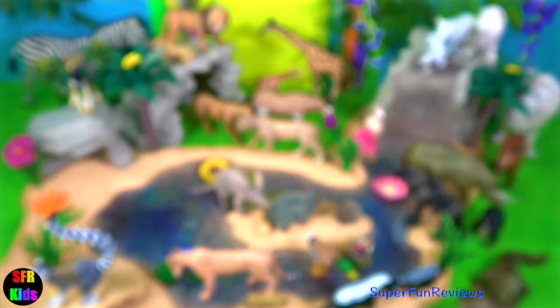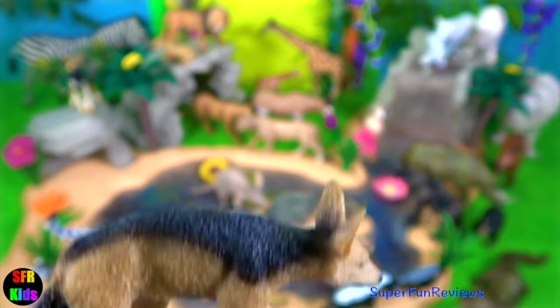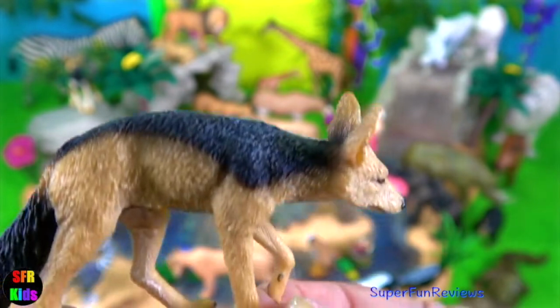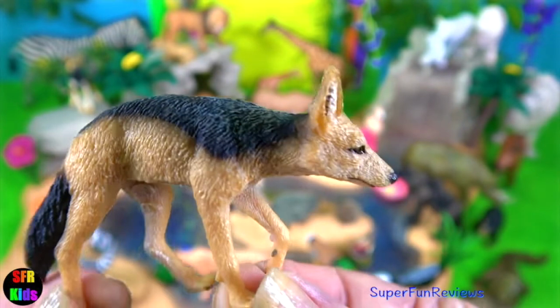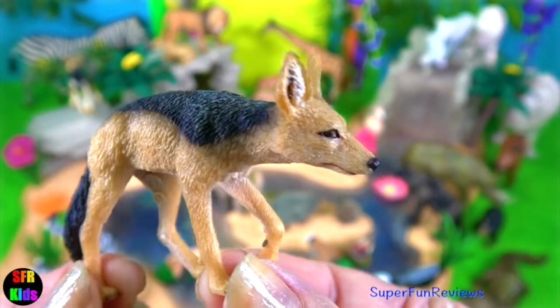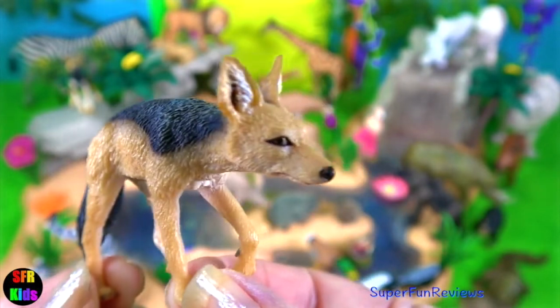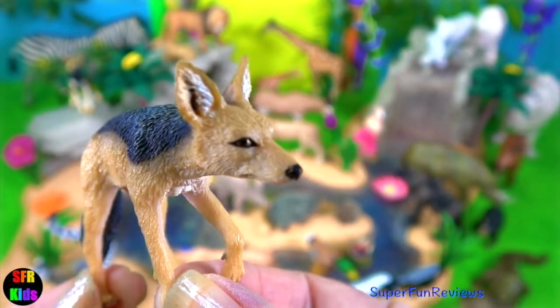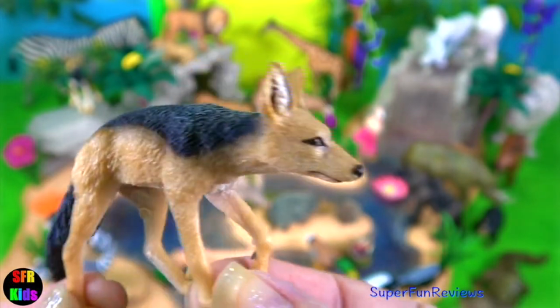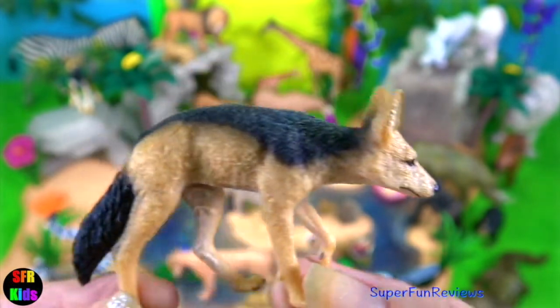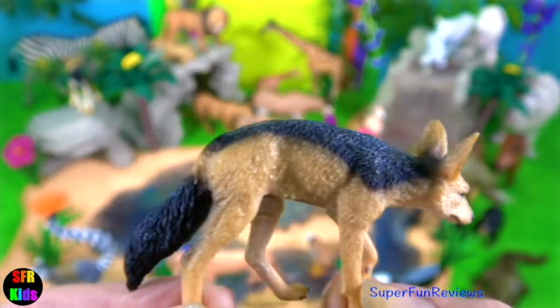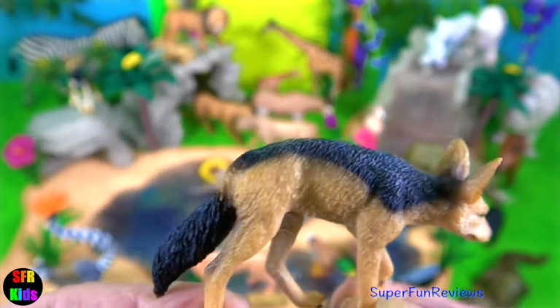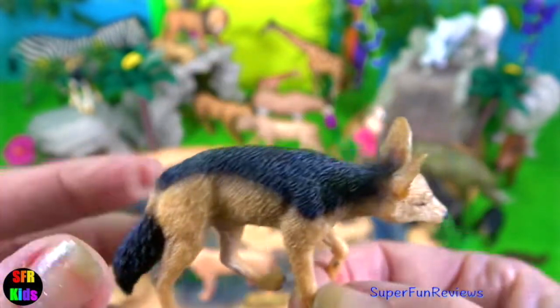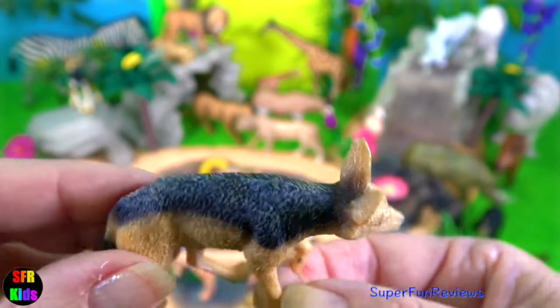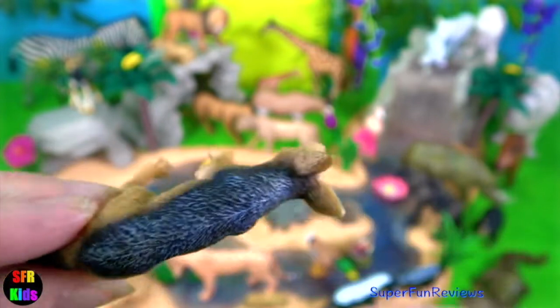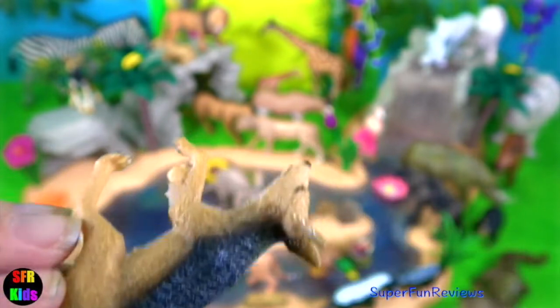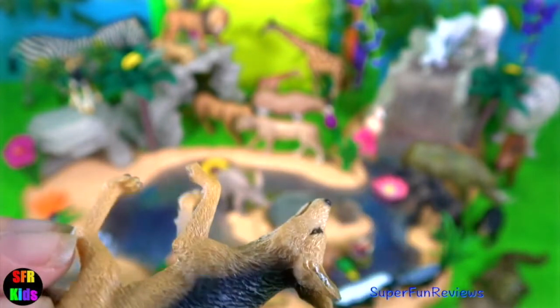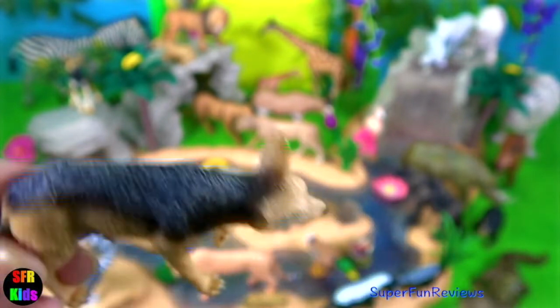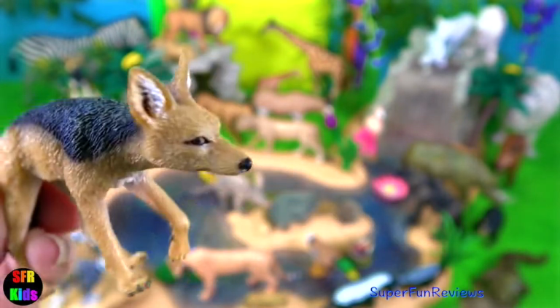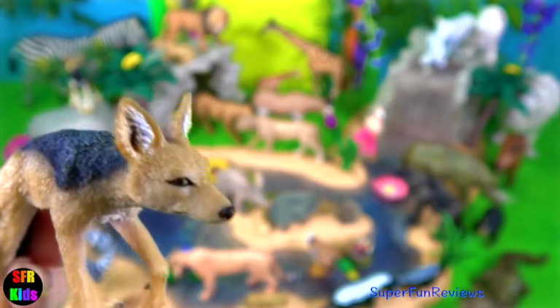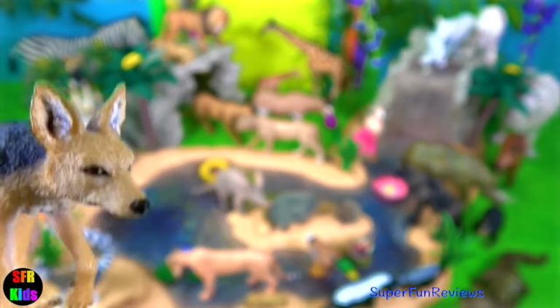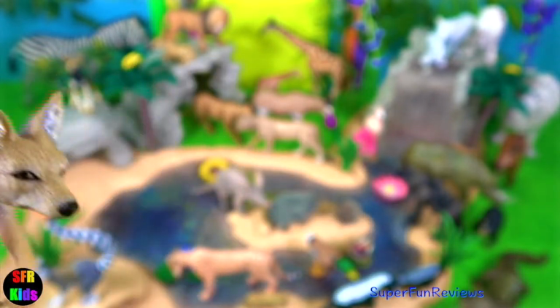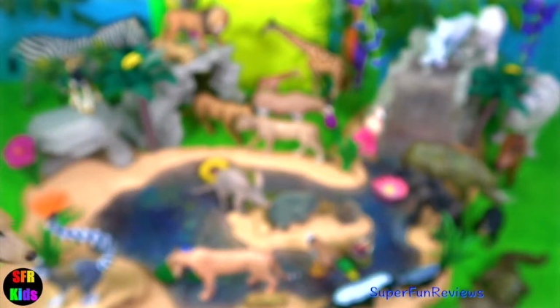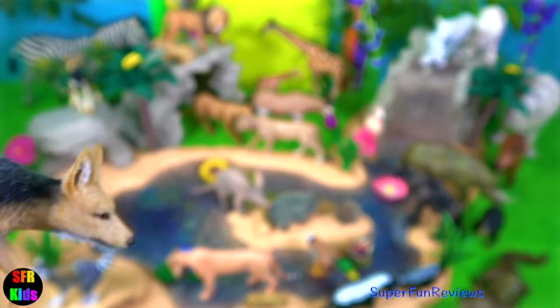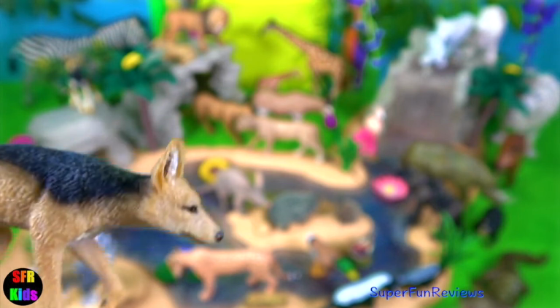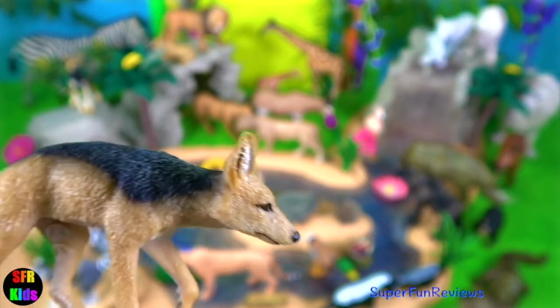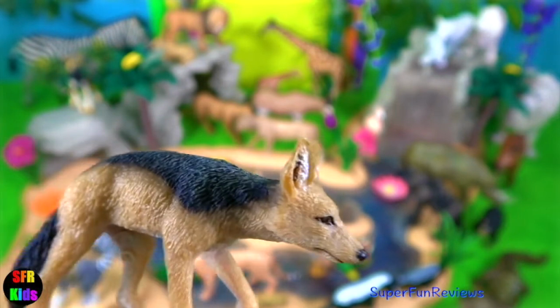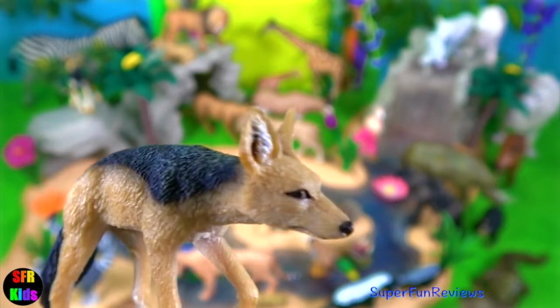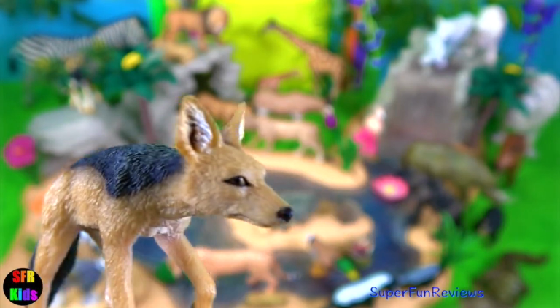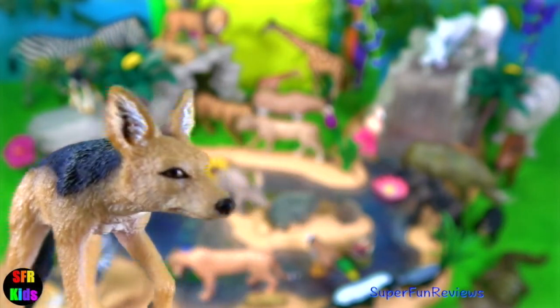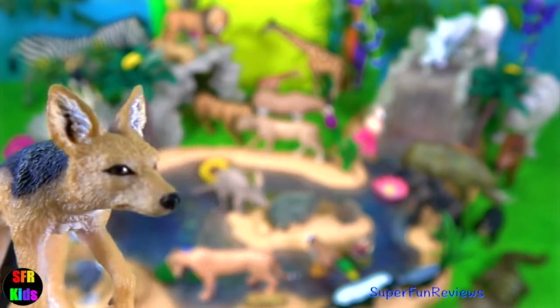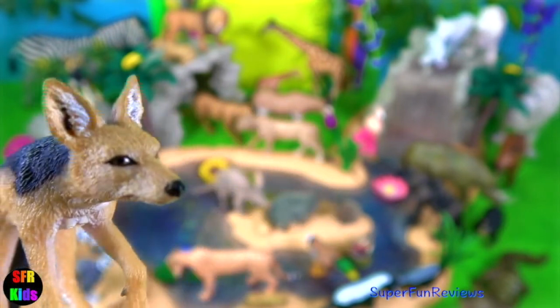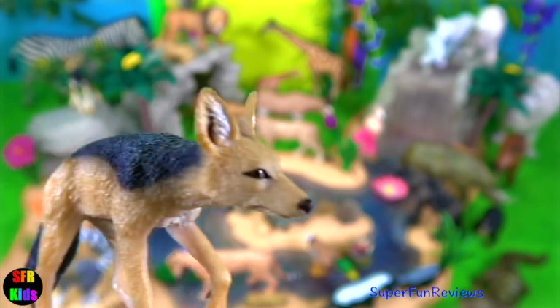The black-backed jackal is native to Africa. It has a bushy tail with a black tip and large pointed ears. They use their large mobile ears to detect prey before leaping and pouncing.